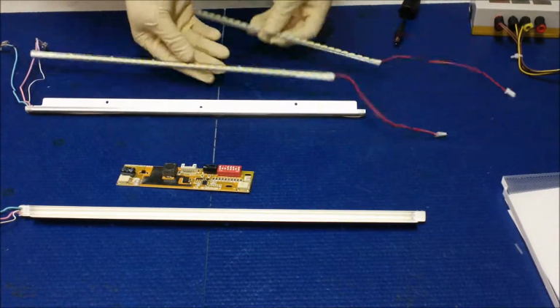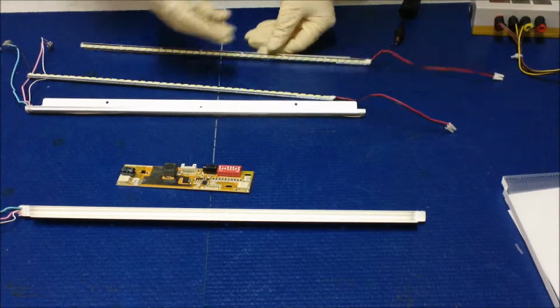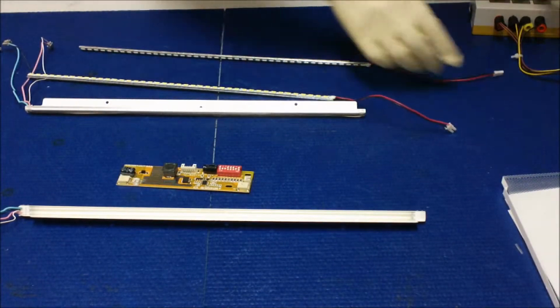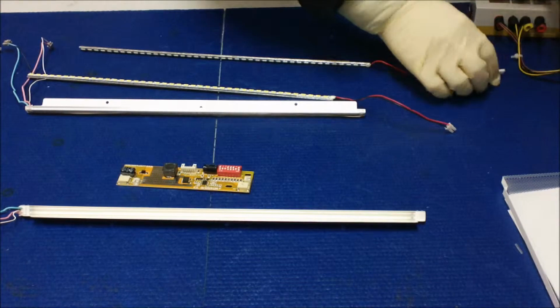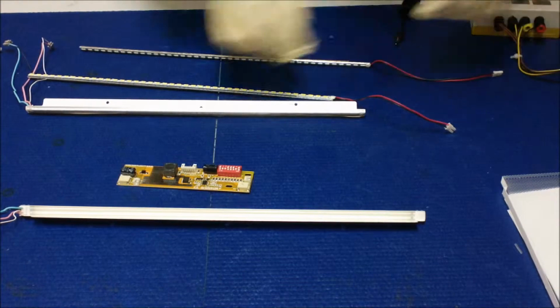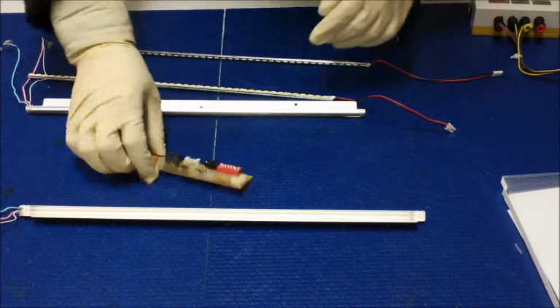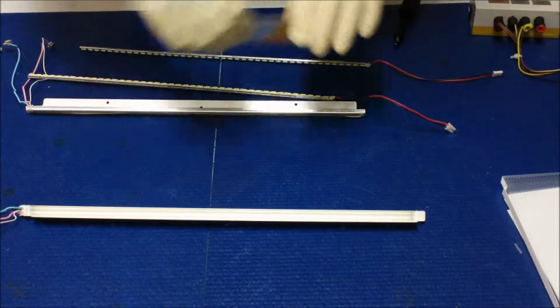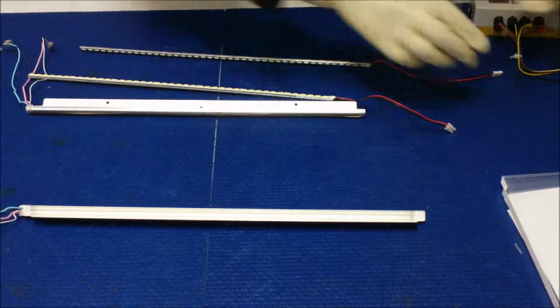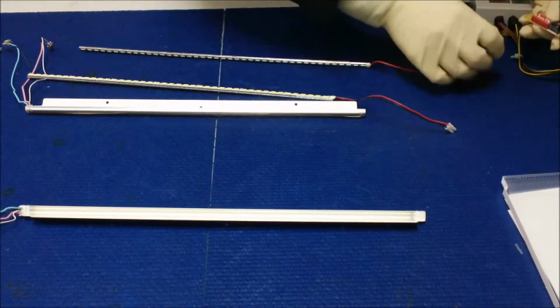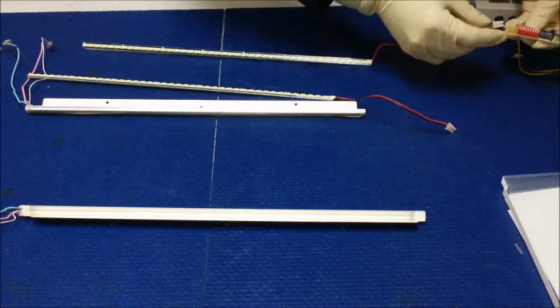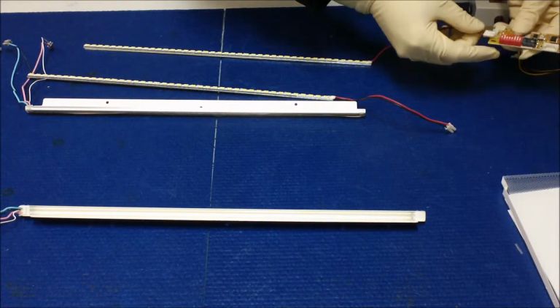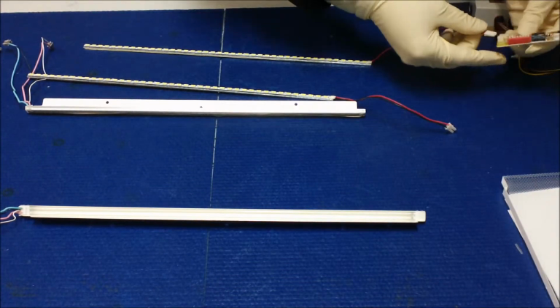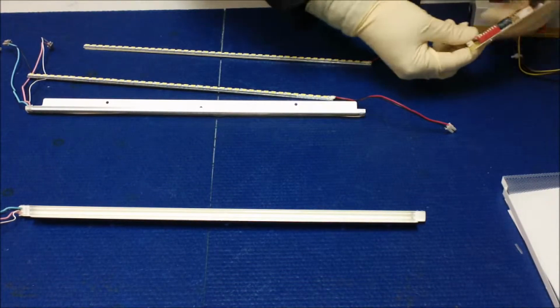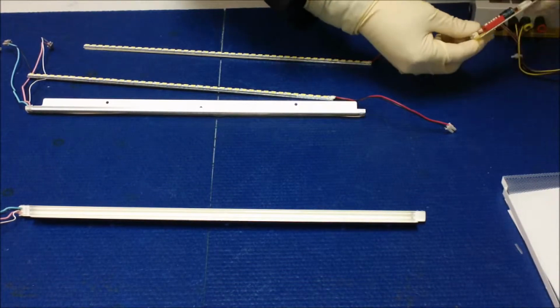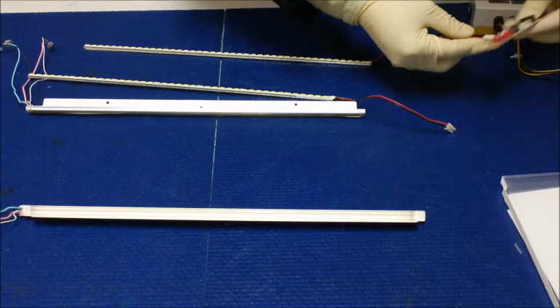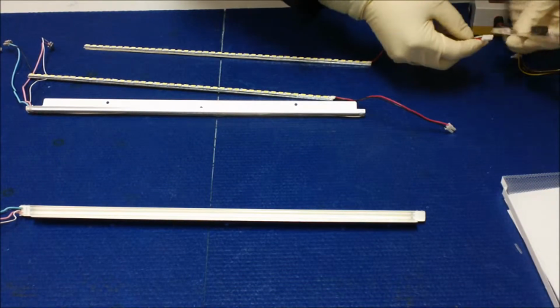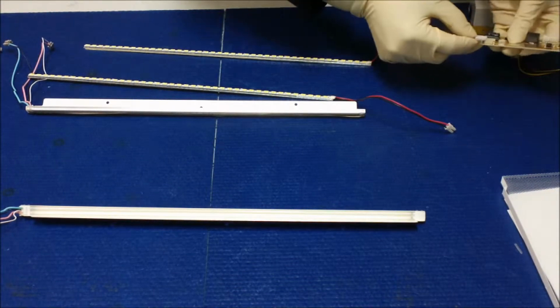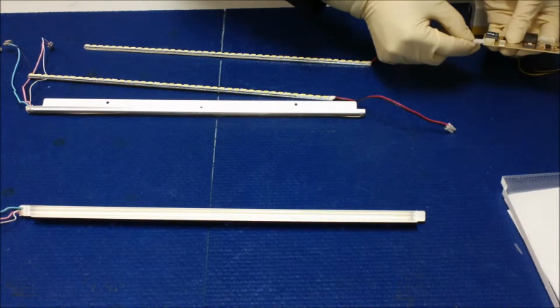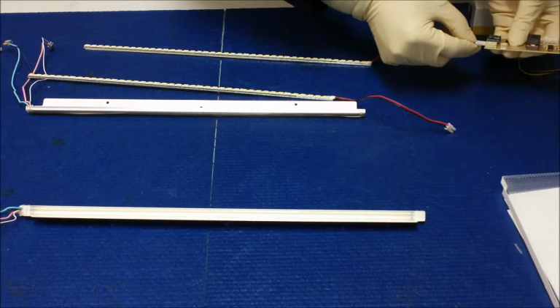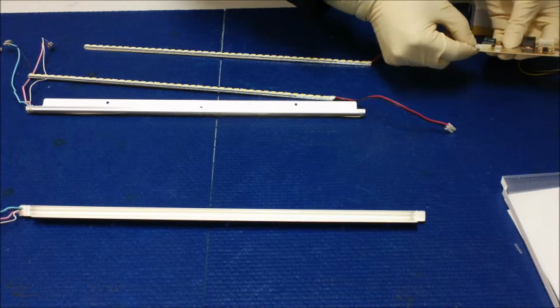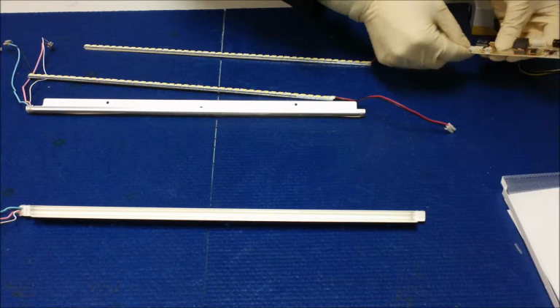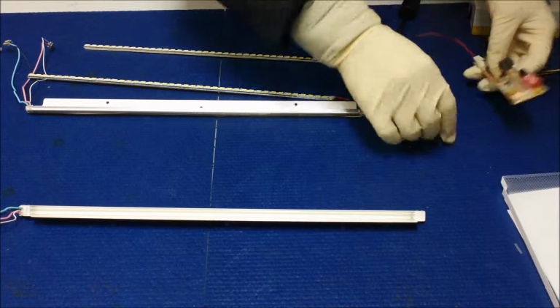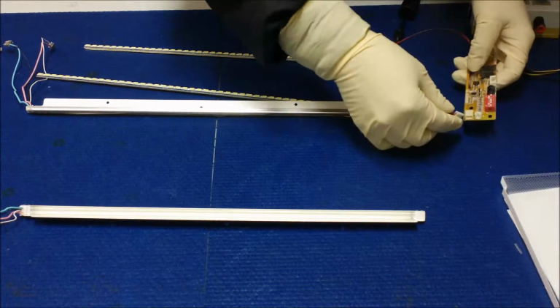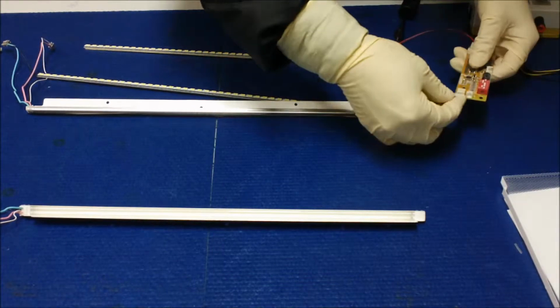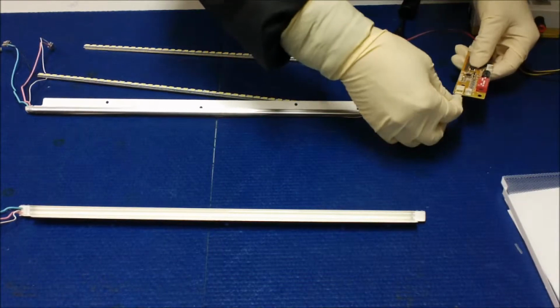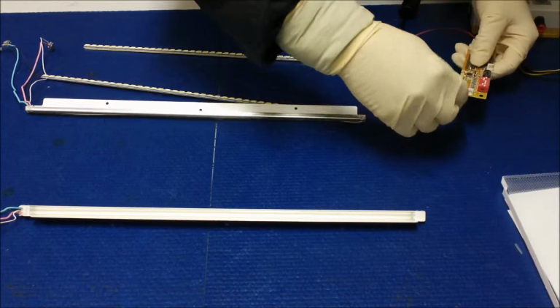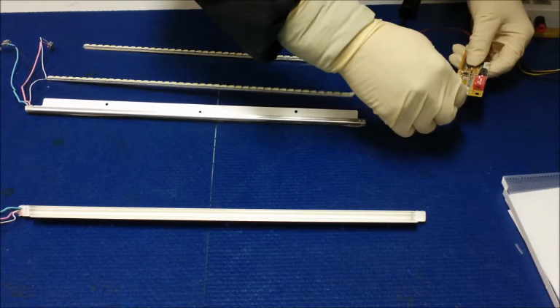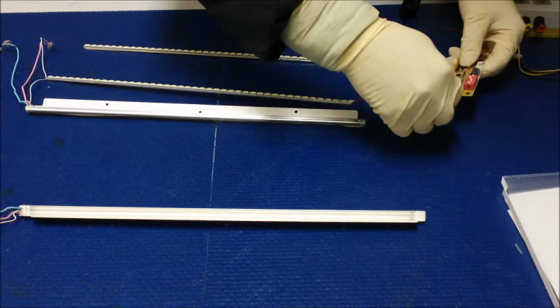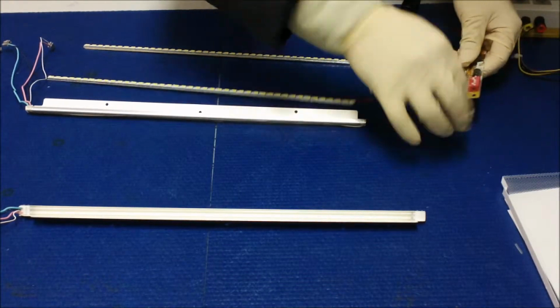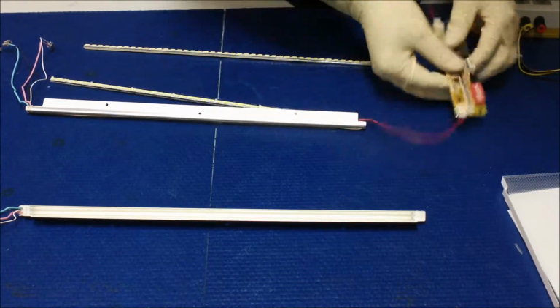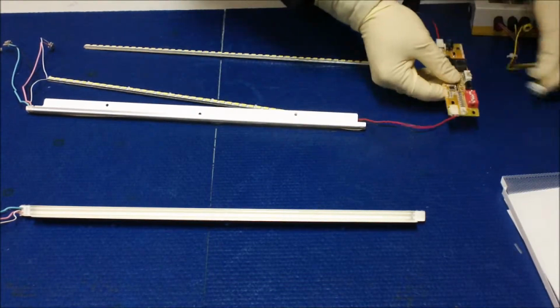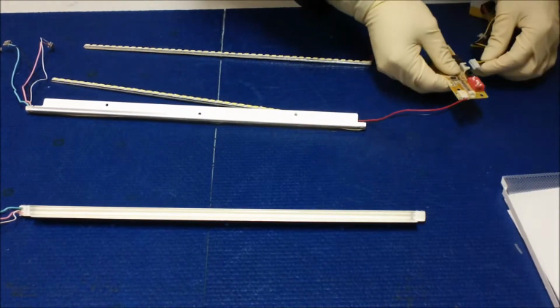We're going to test the LED strip first, make sure all LEDs light up before we do the installation.